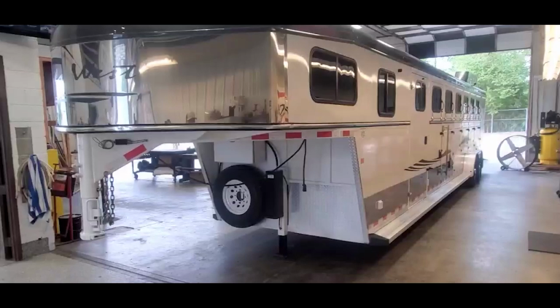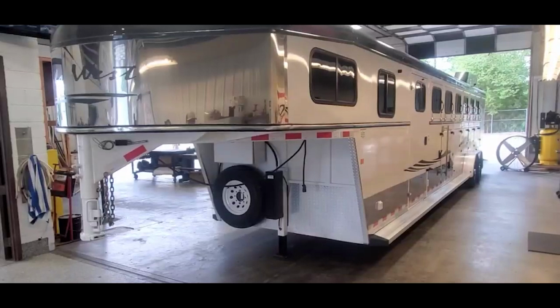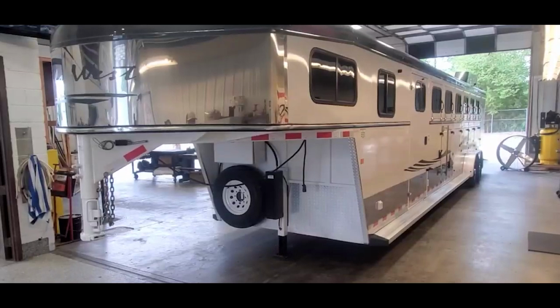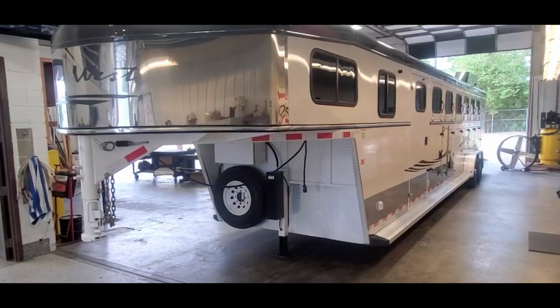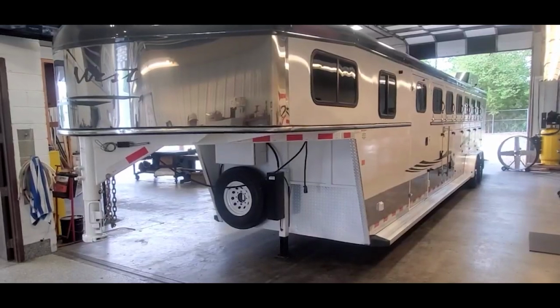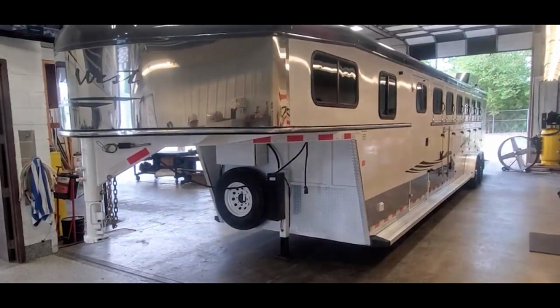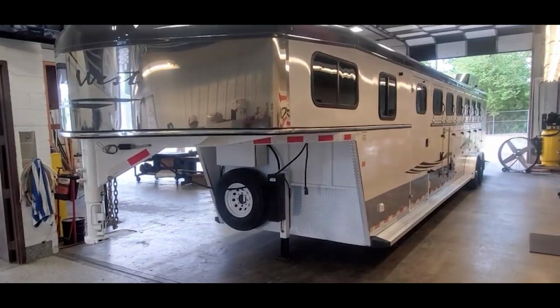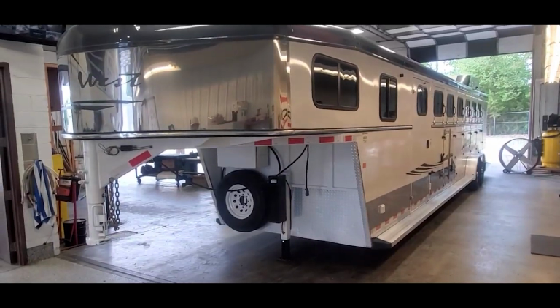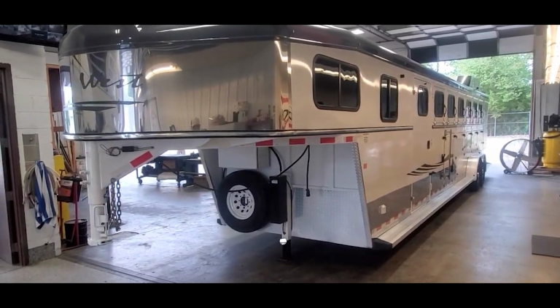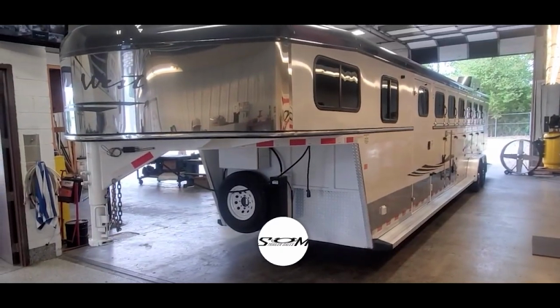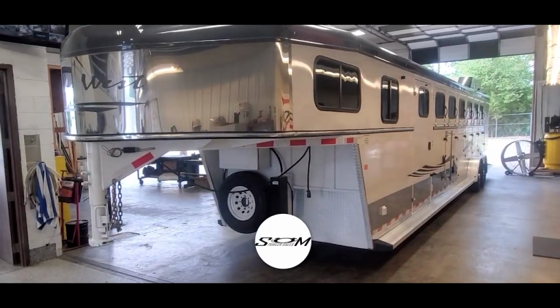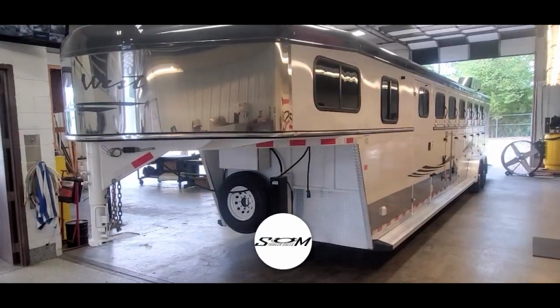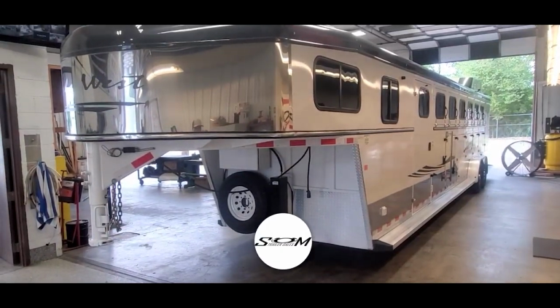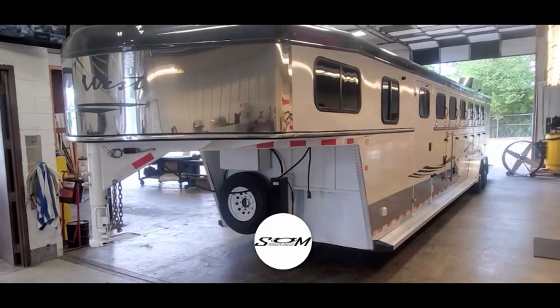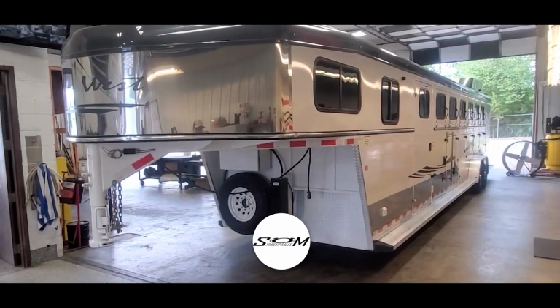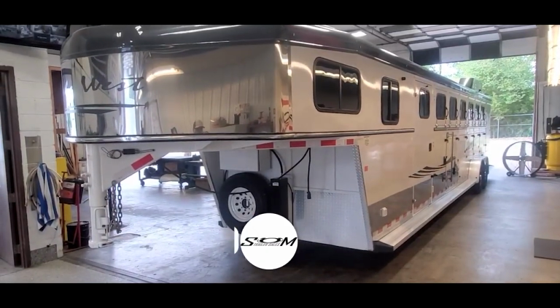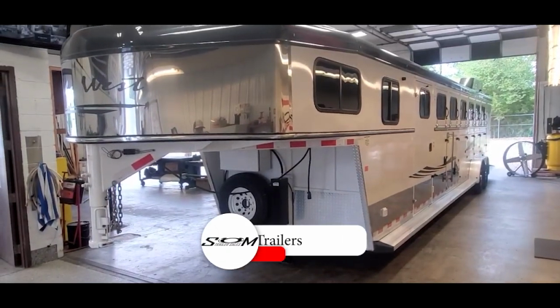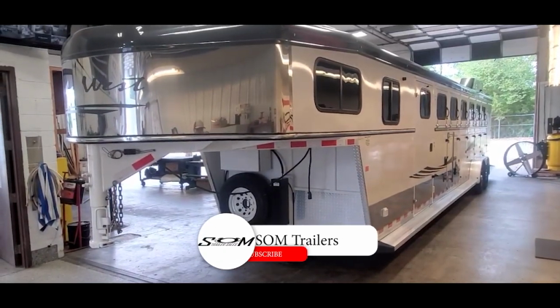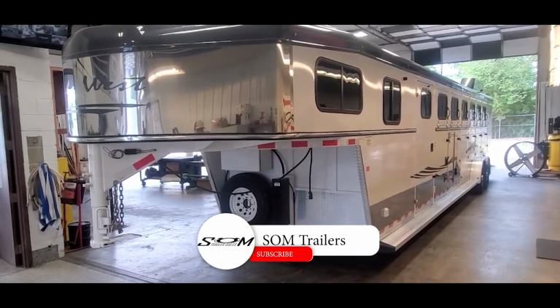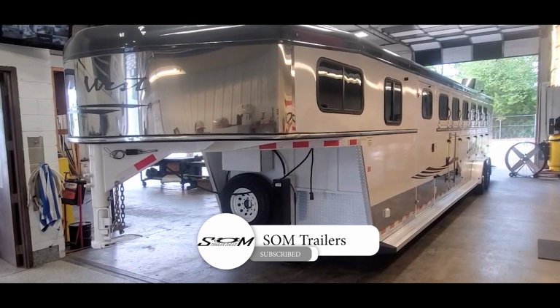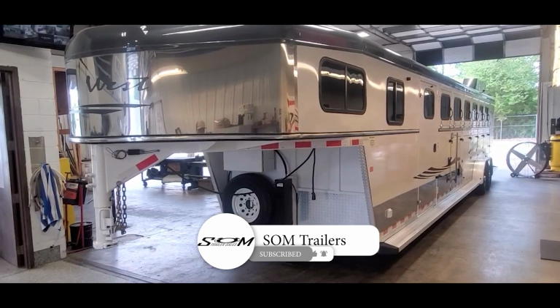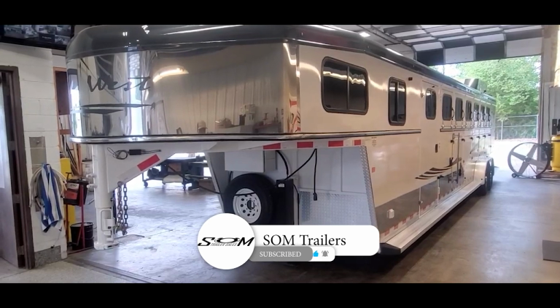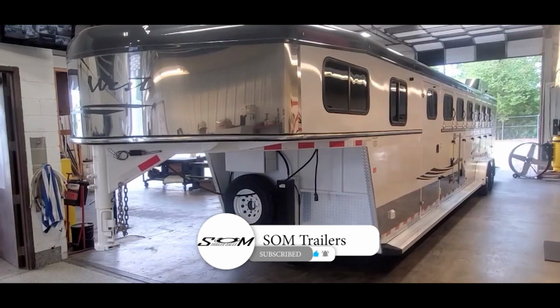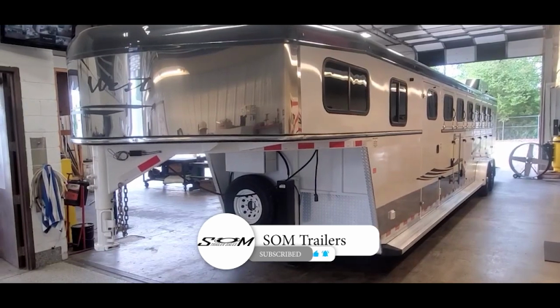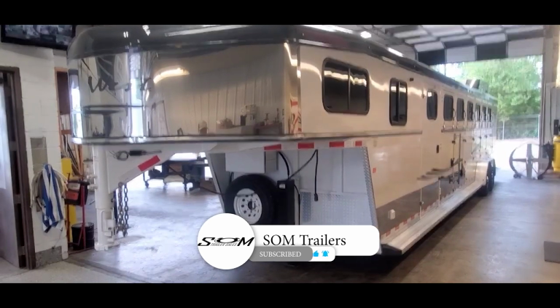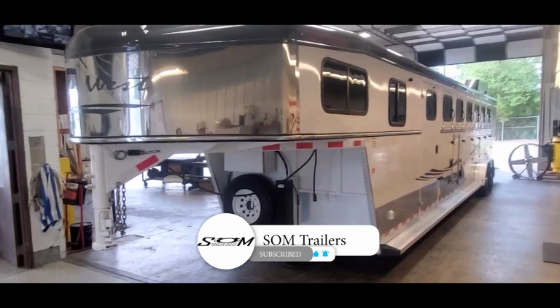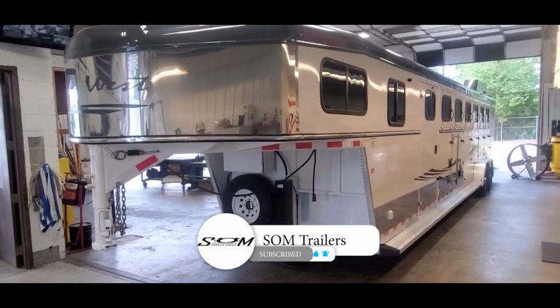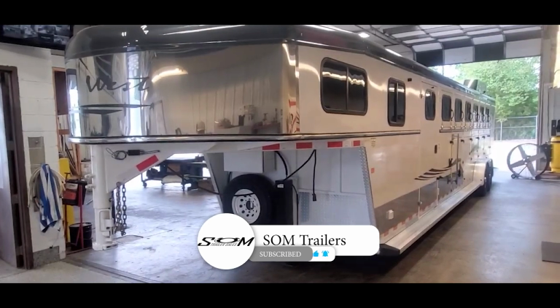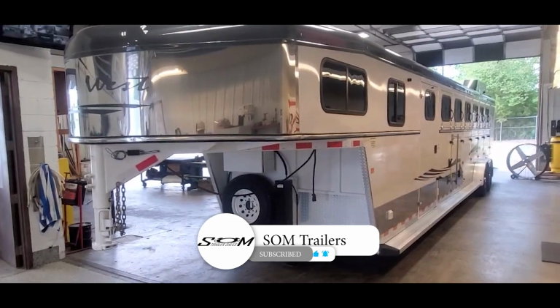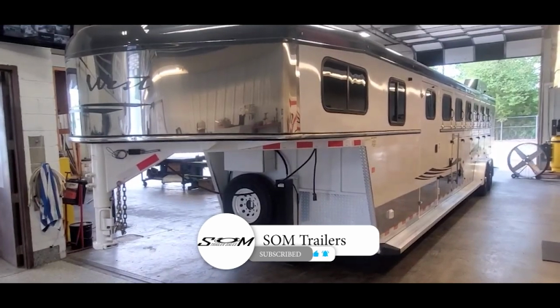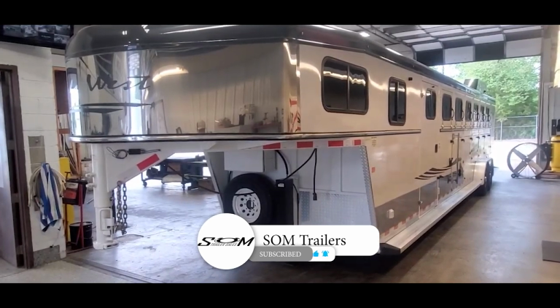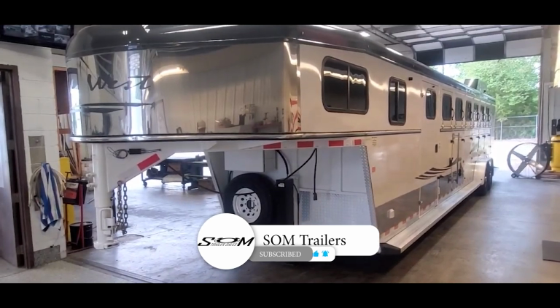Dave here at S1M Trailer Sales, S1MTrailers.com. Do me a favor, hit that like and subscribe button. You get instant notifications when we post new inventory.